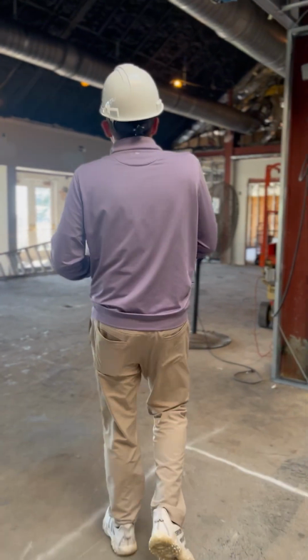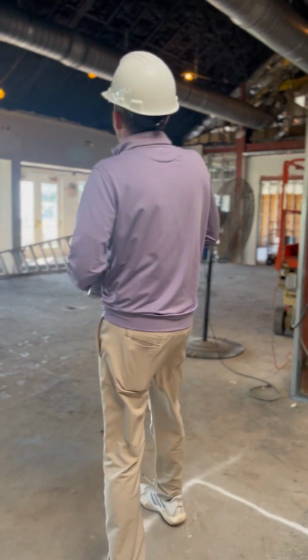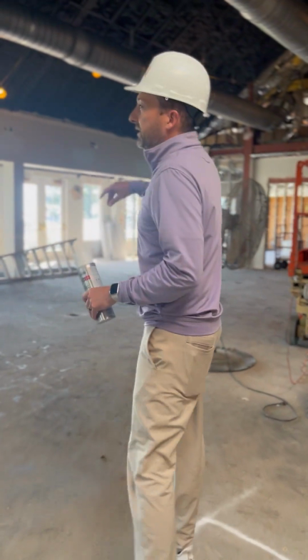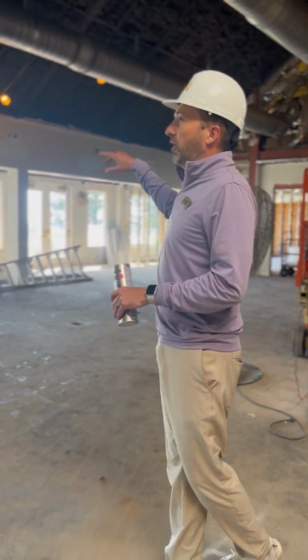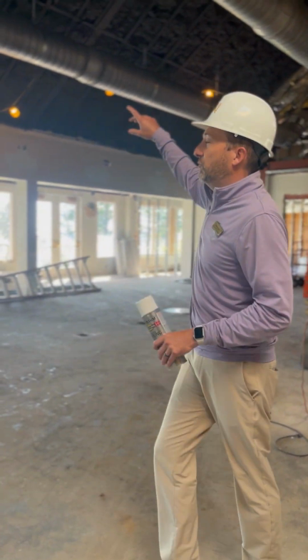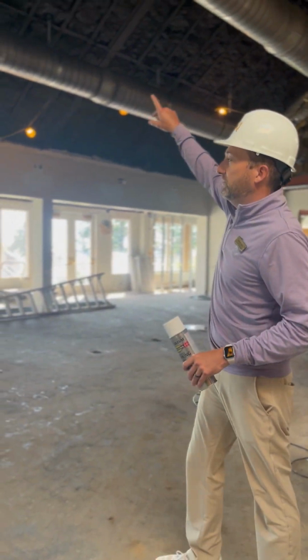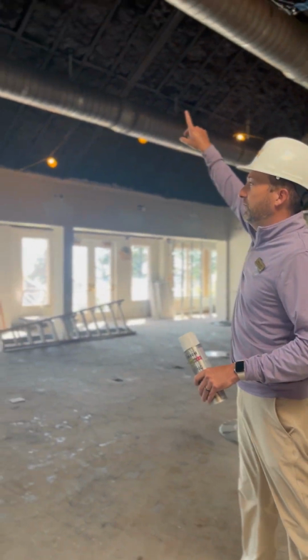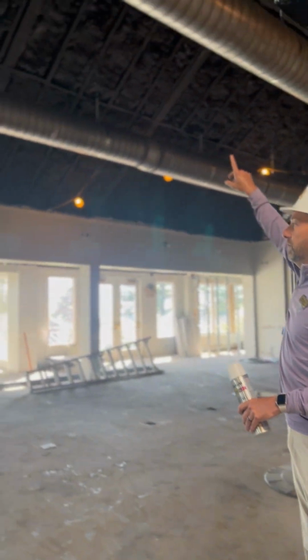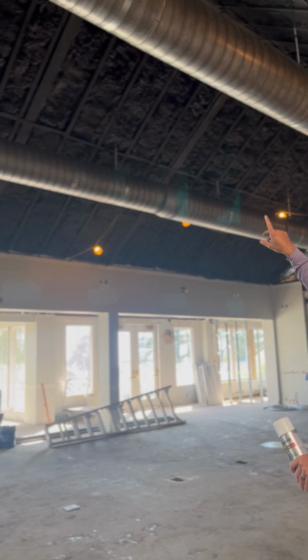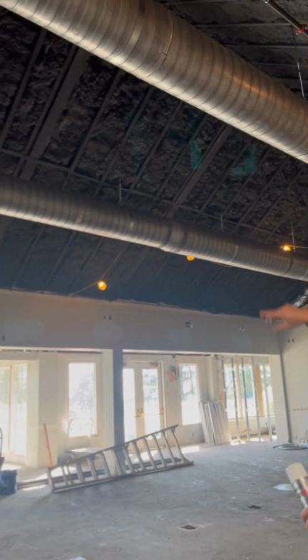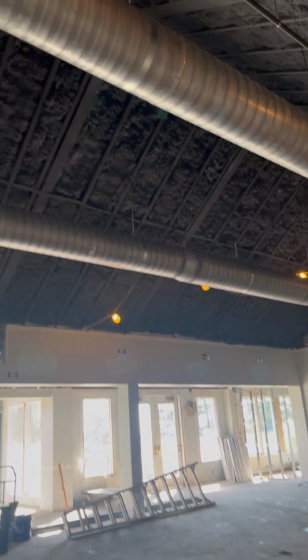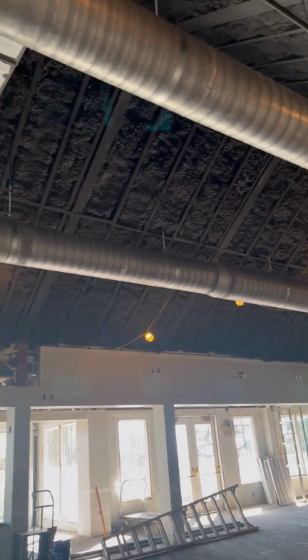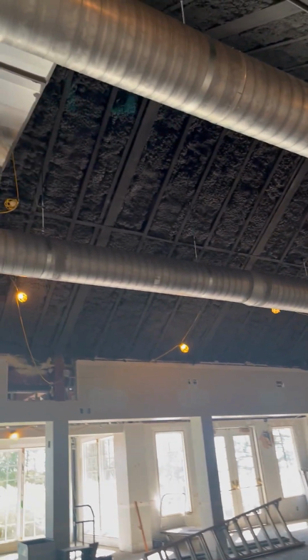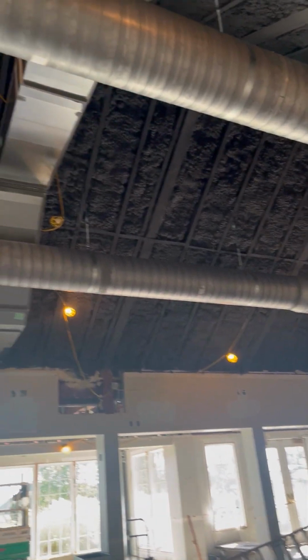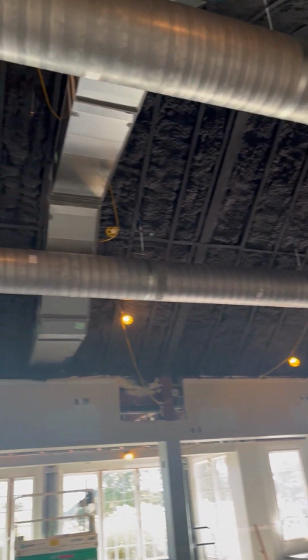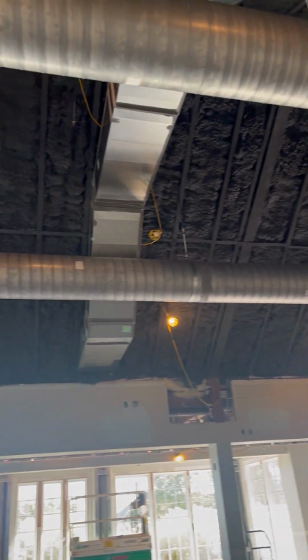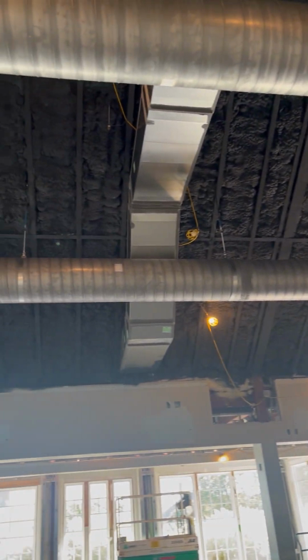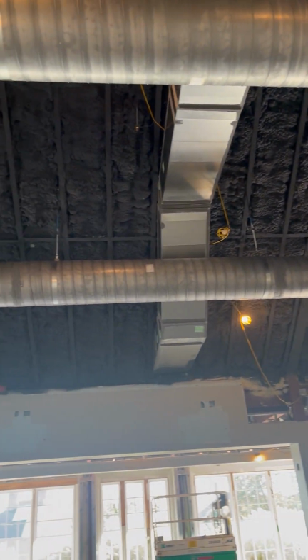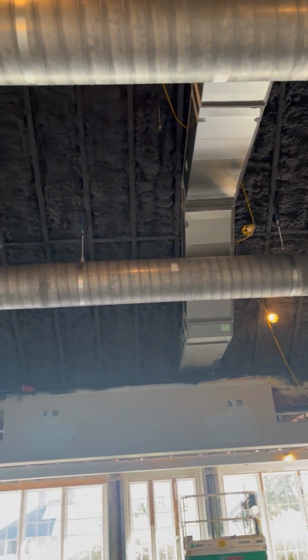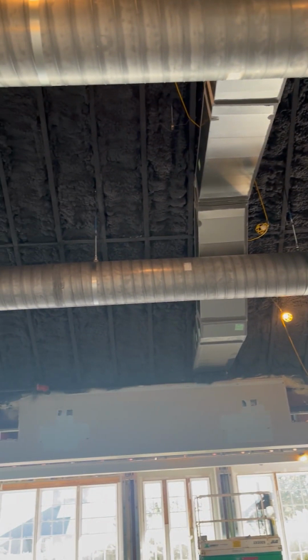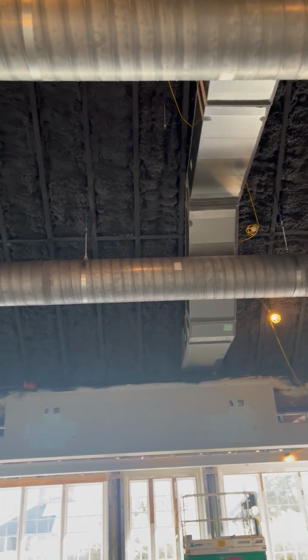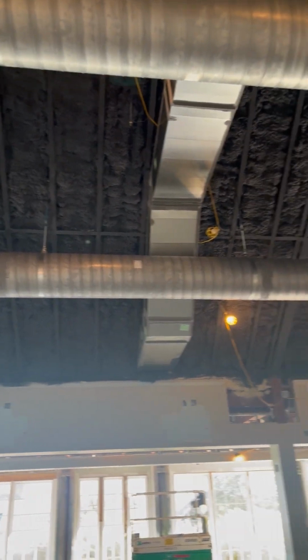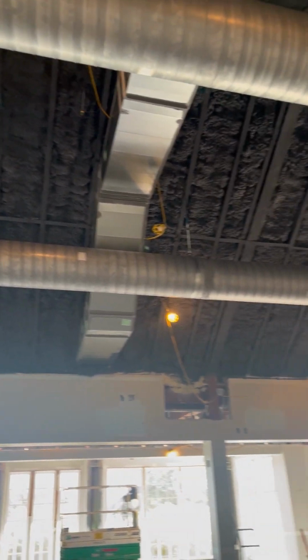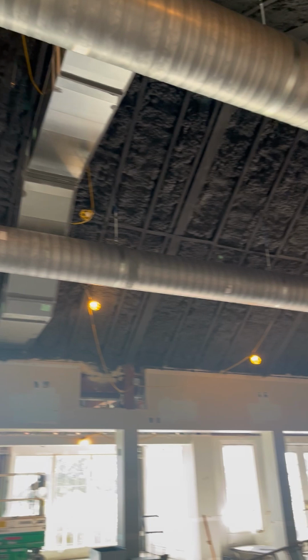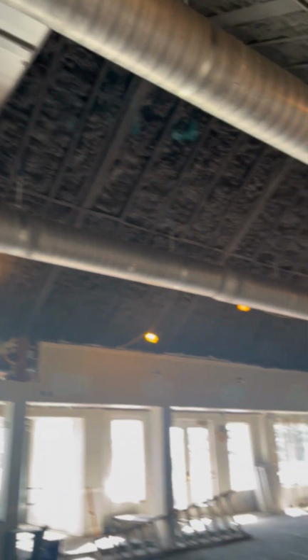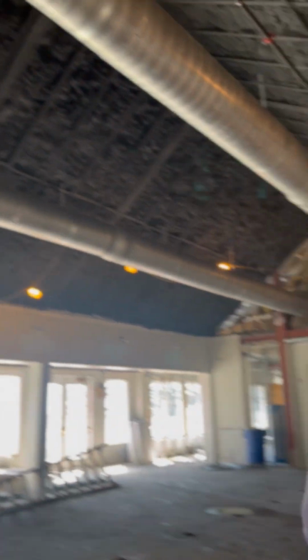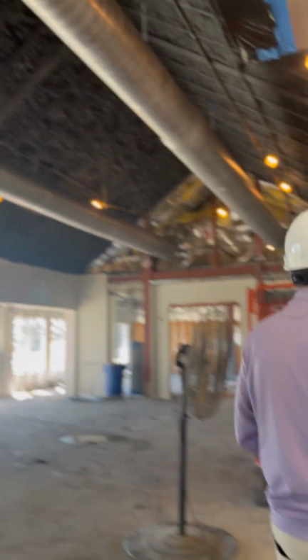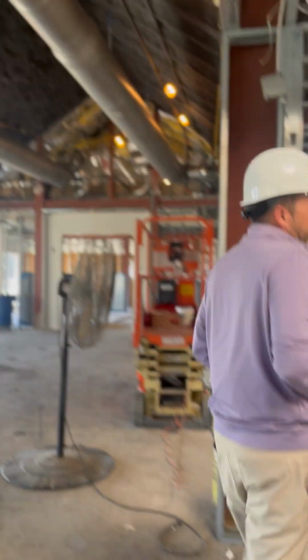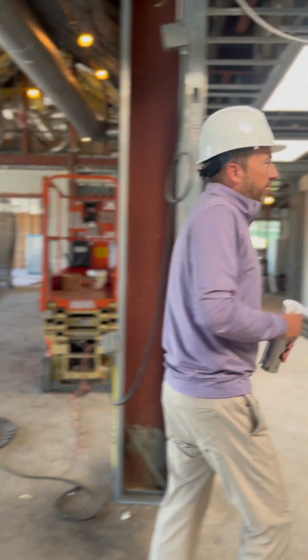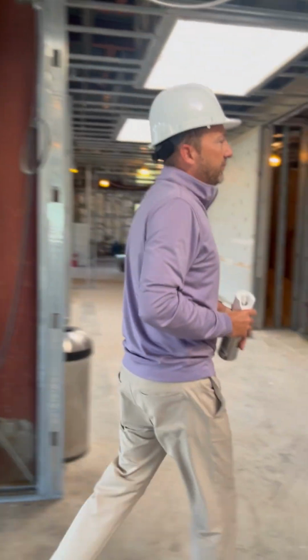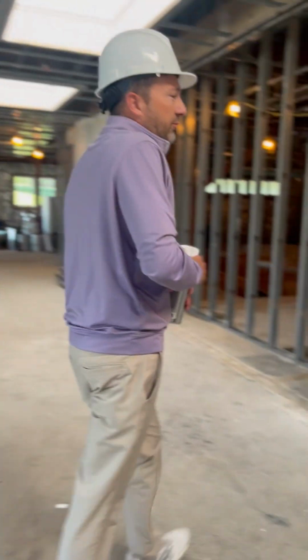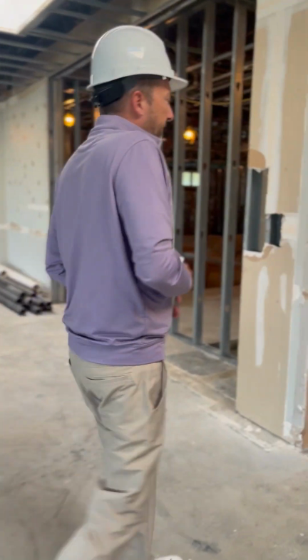In our cardio space, new HVAC units are up and ready to go. In our fitness studio, same story — a lot of movement there.